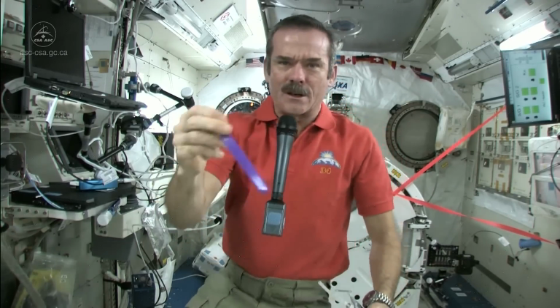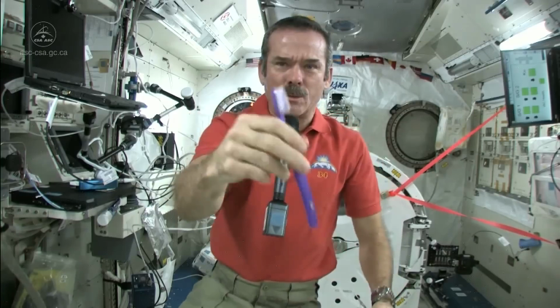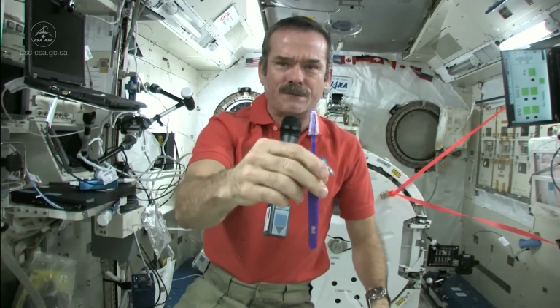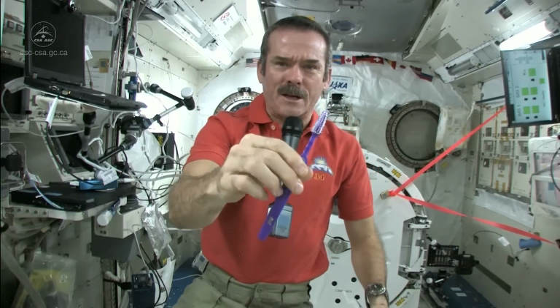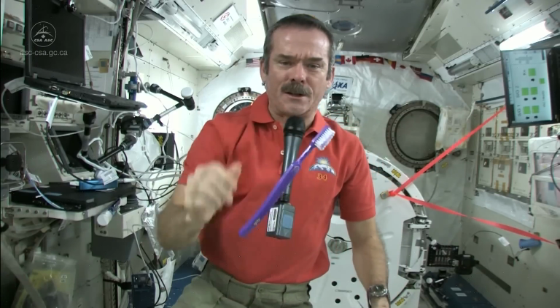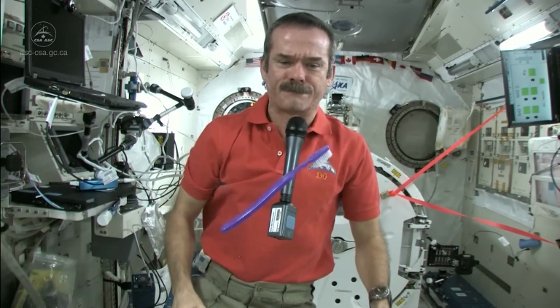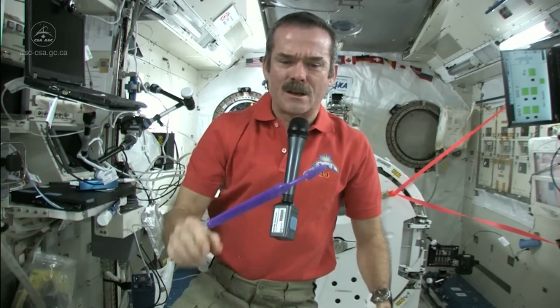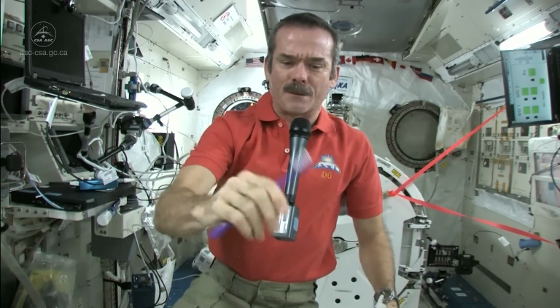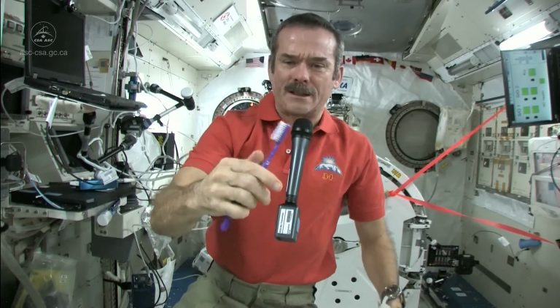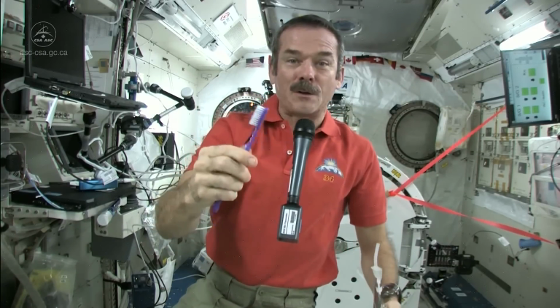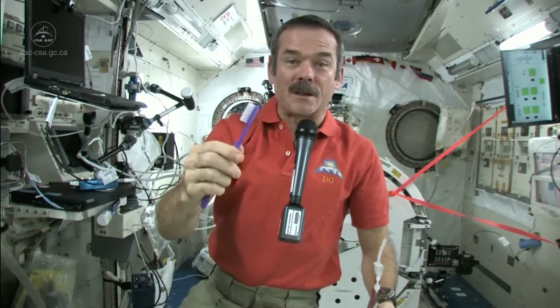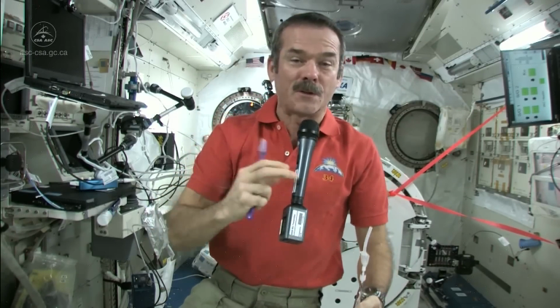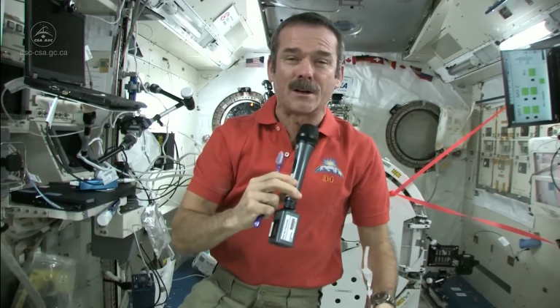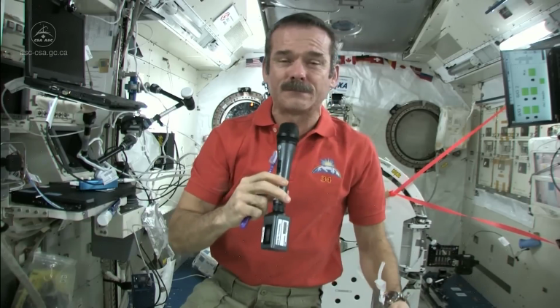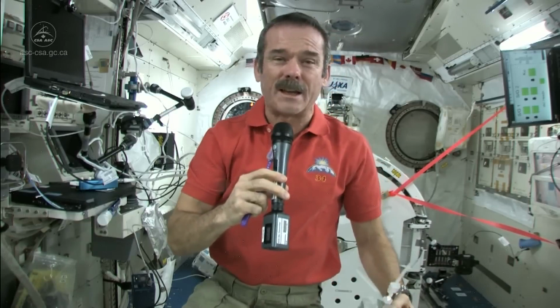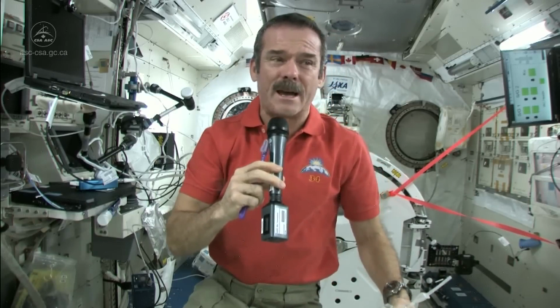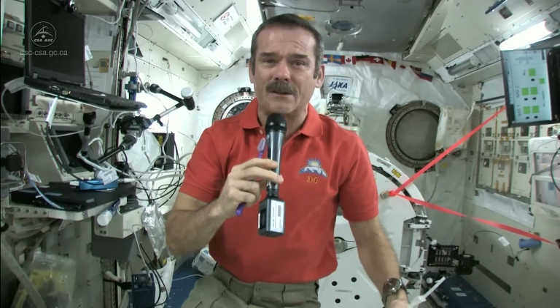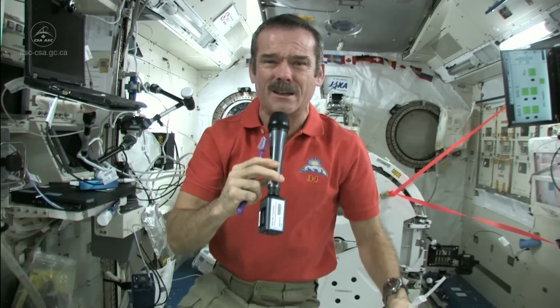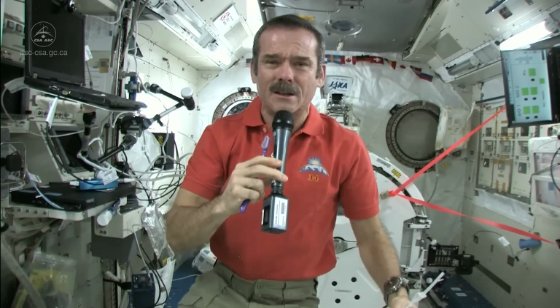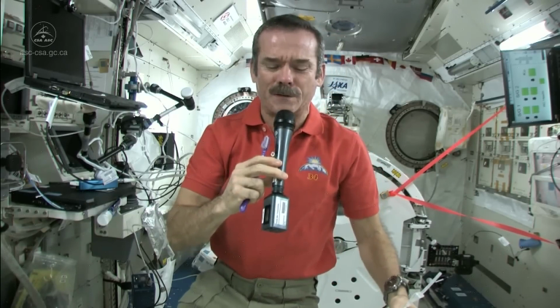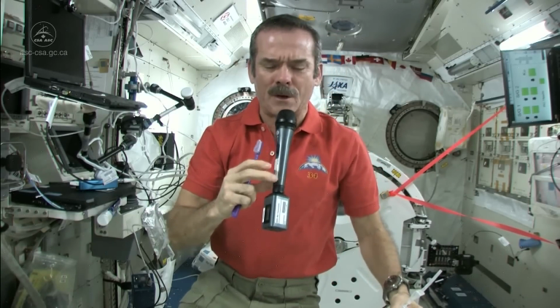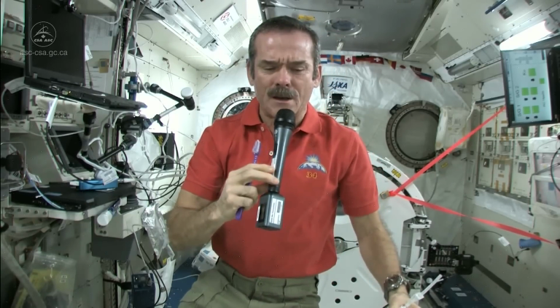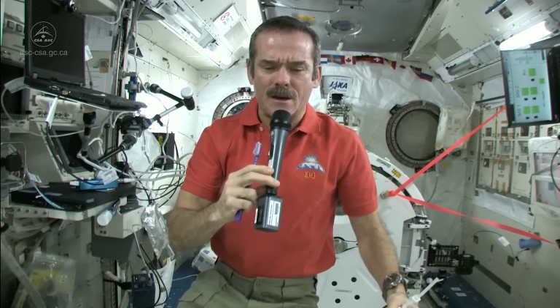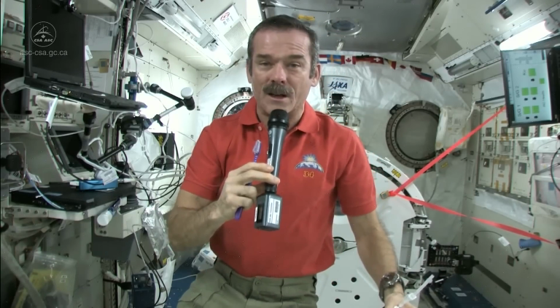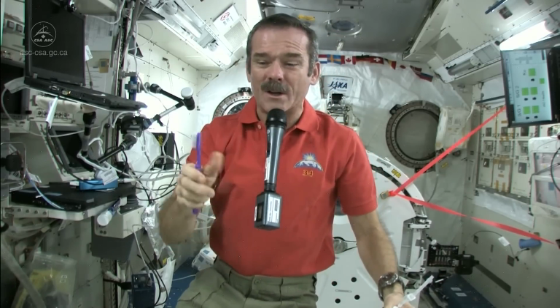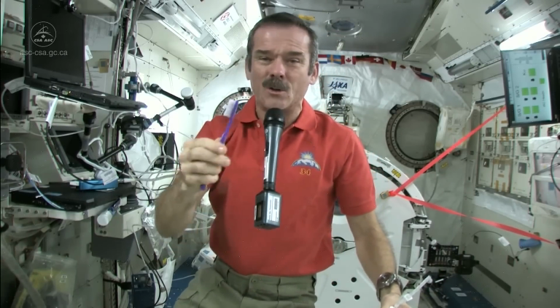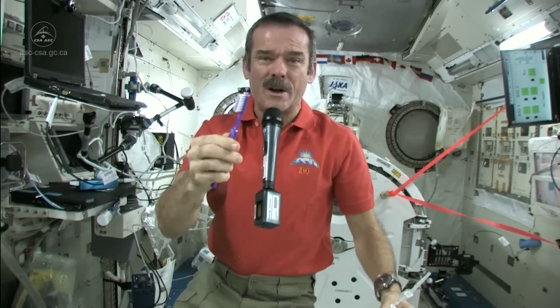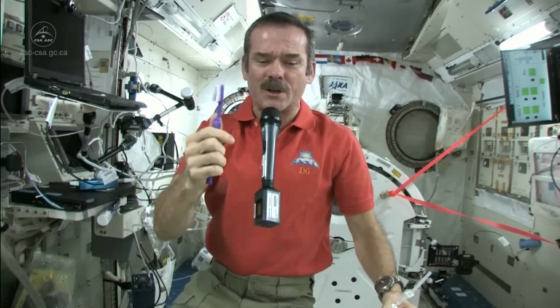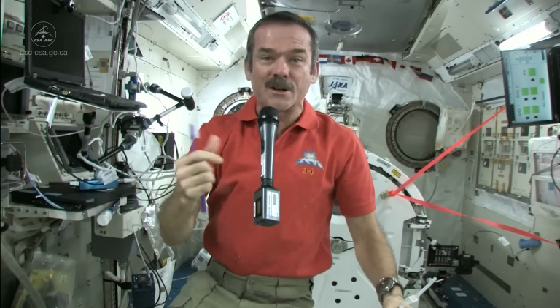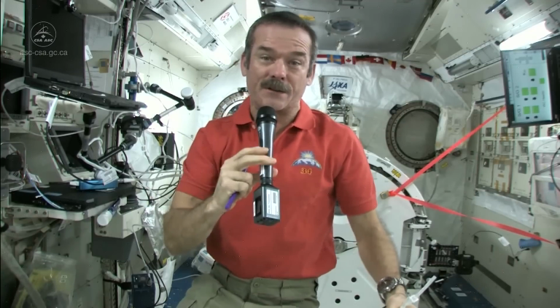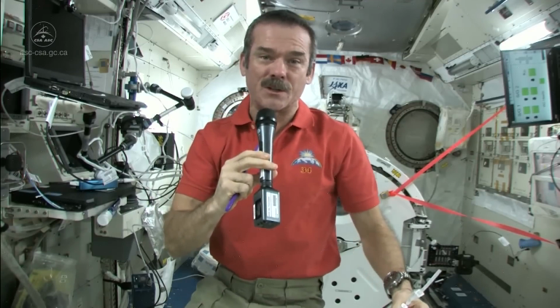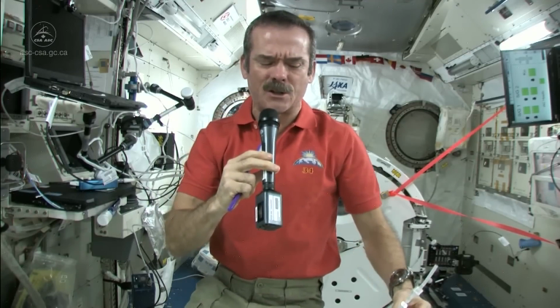Standard toothbrush — nothing magical there — but we have a few different things. We don't have running water; you can't have a tap, you can't have a sink because water would flow everywhere. So what do you do to wet your toothbrush, and where do you spit afterwards? Those are the big questions.